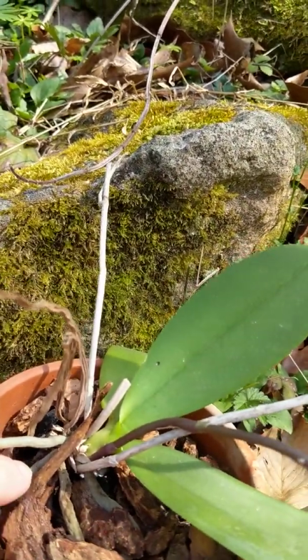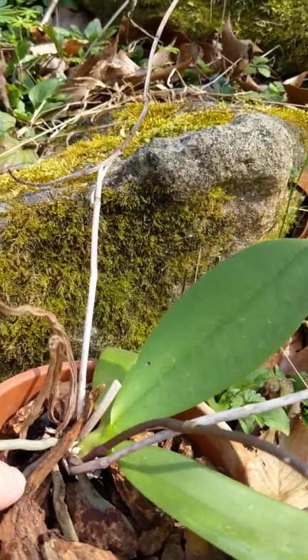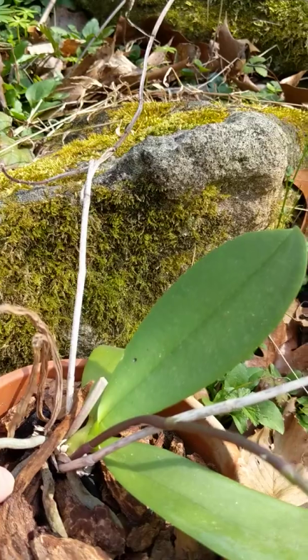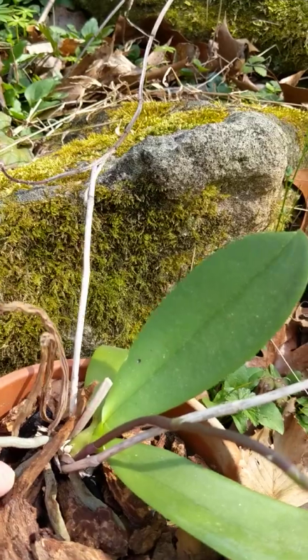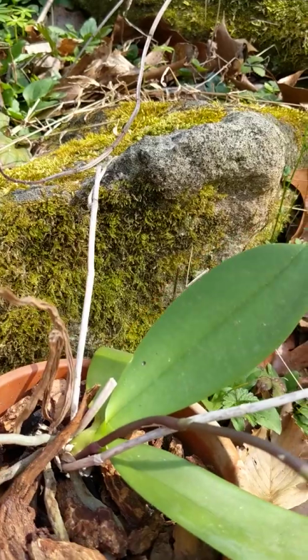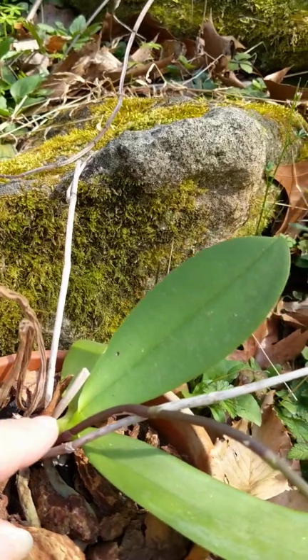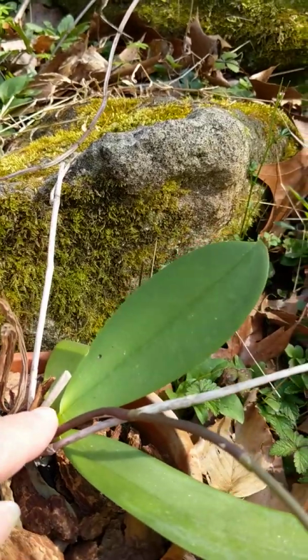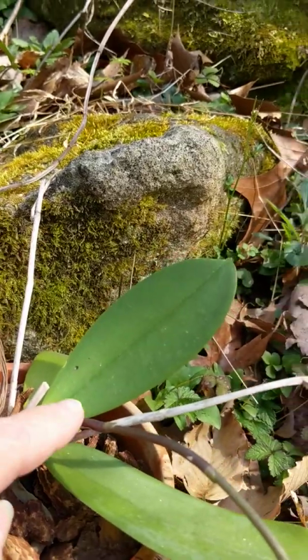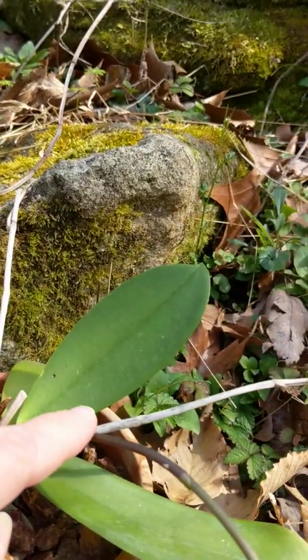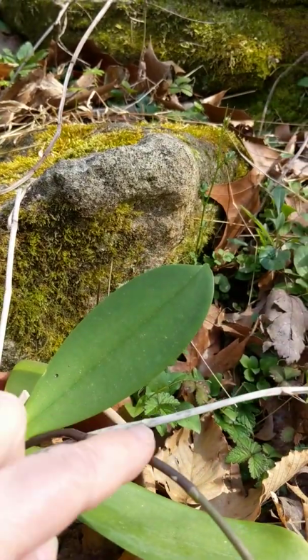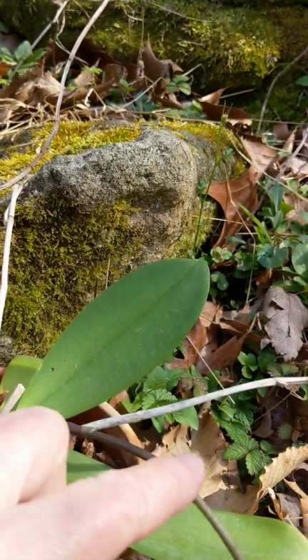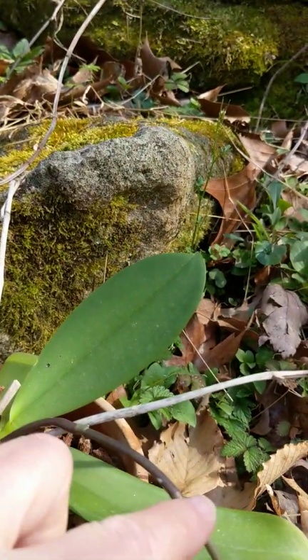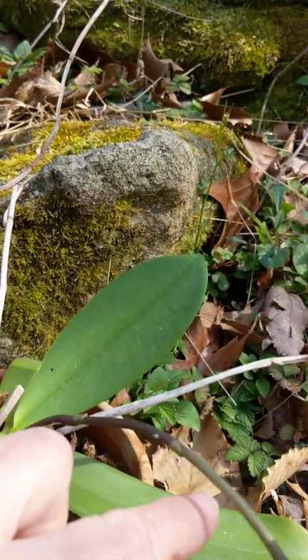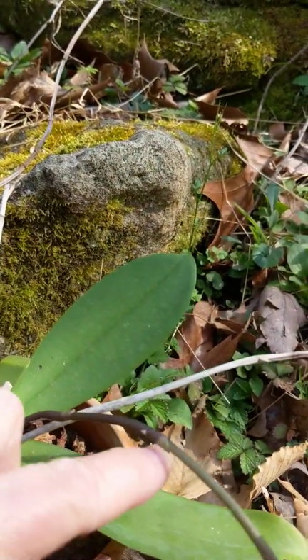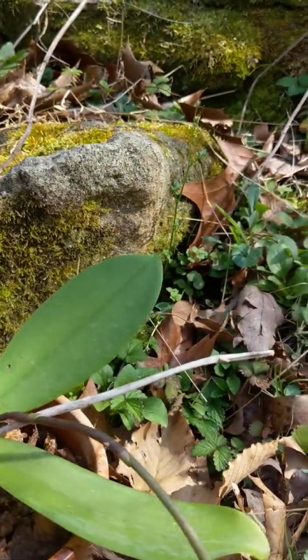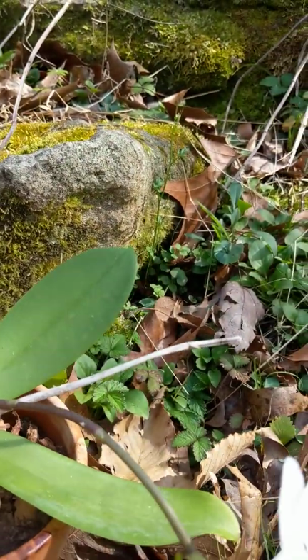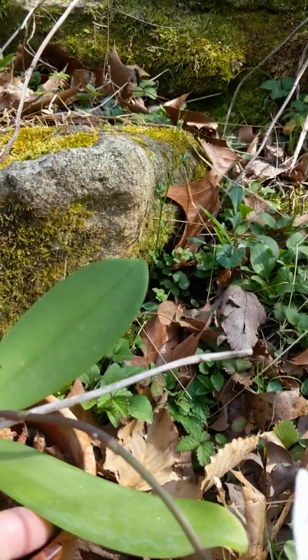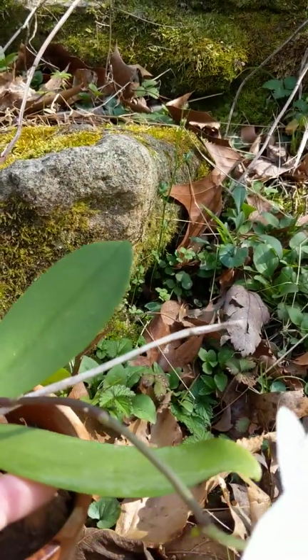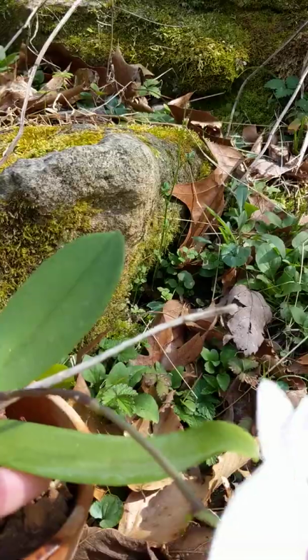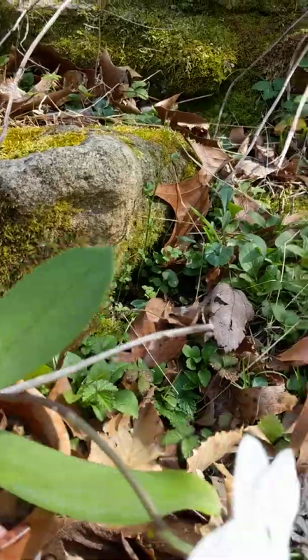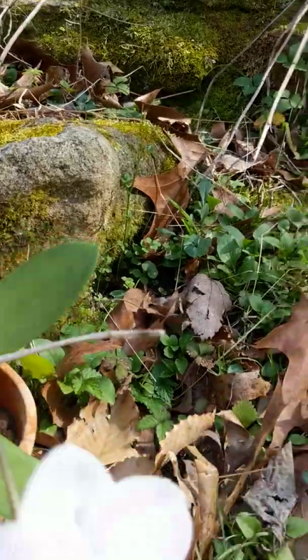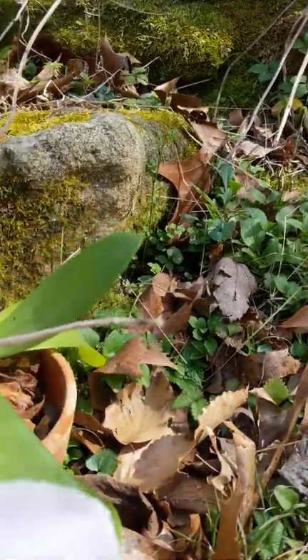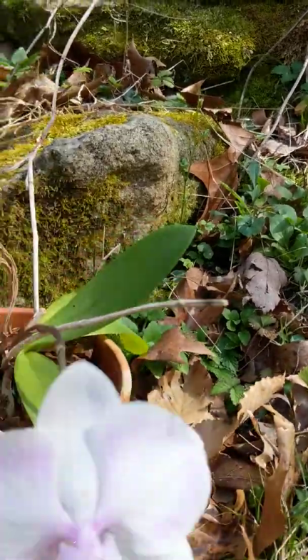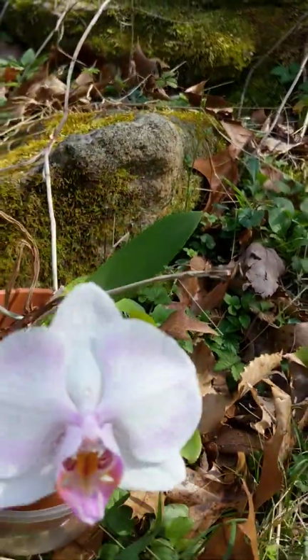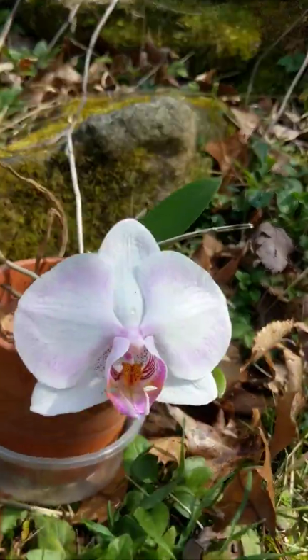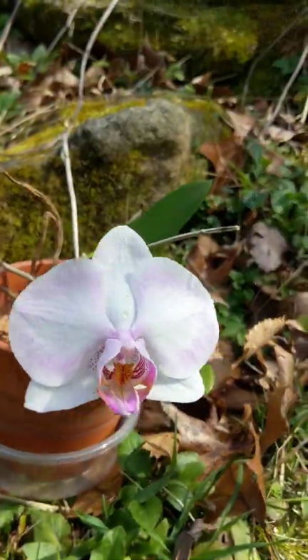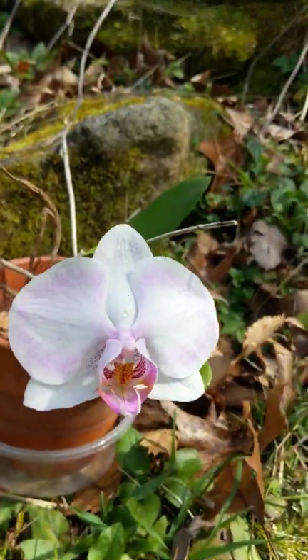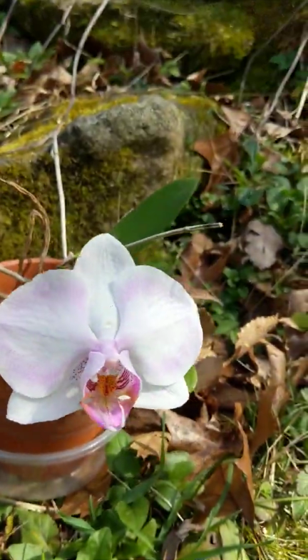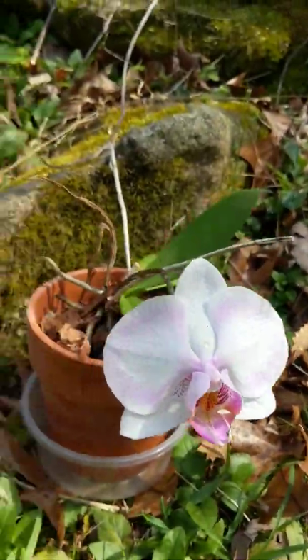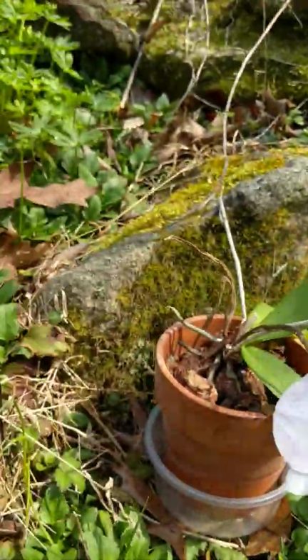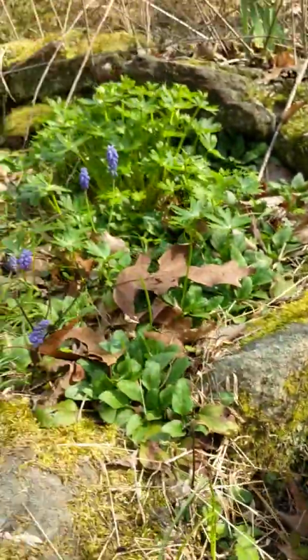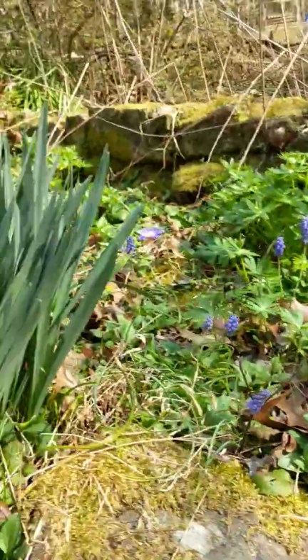So we have roots, a stem, leaves, and a flower. I'll show you some other flowers.